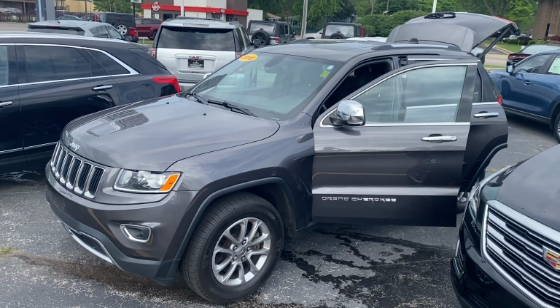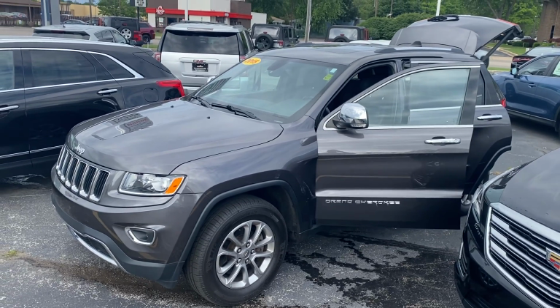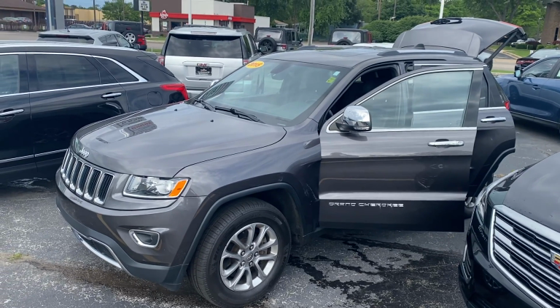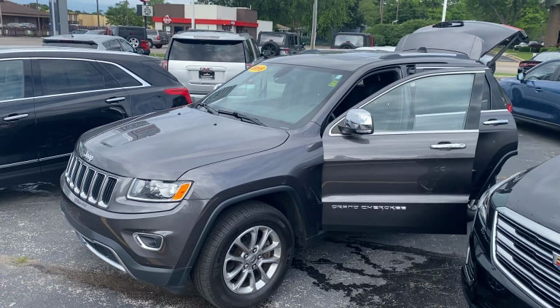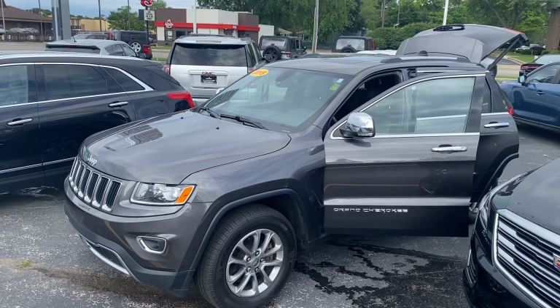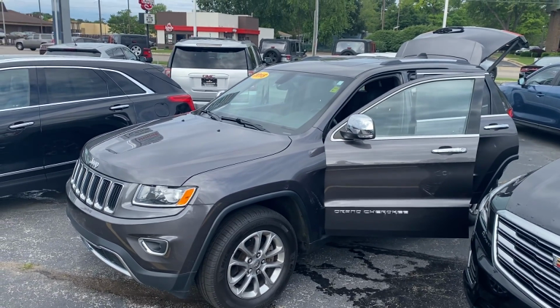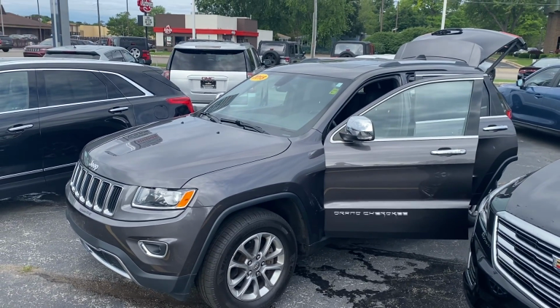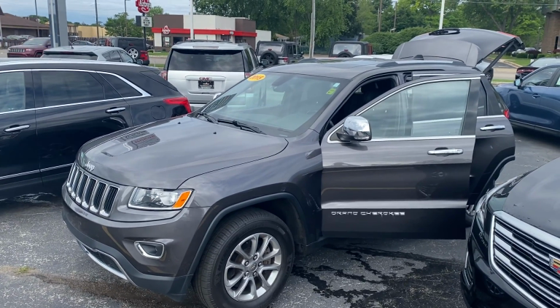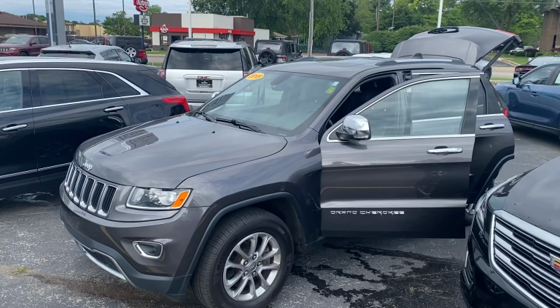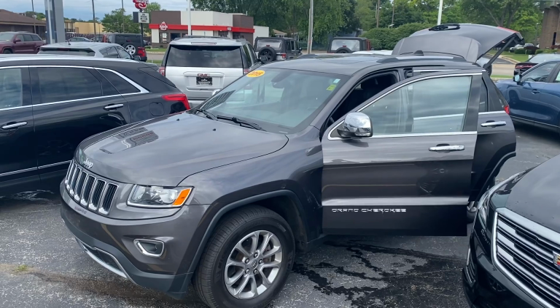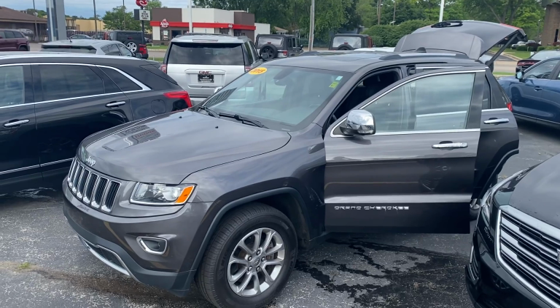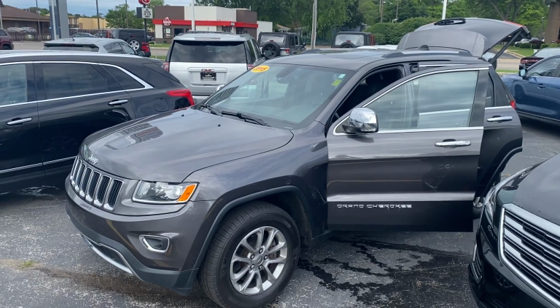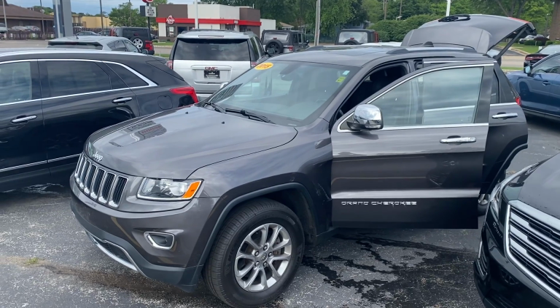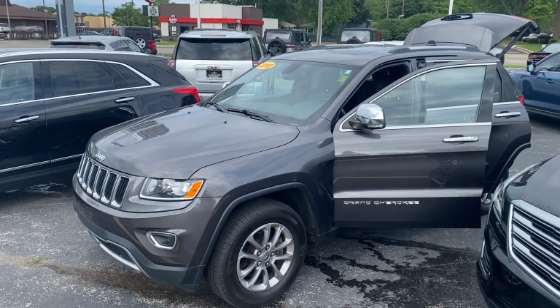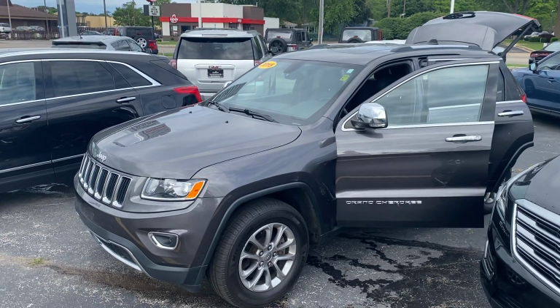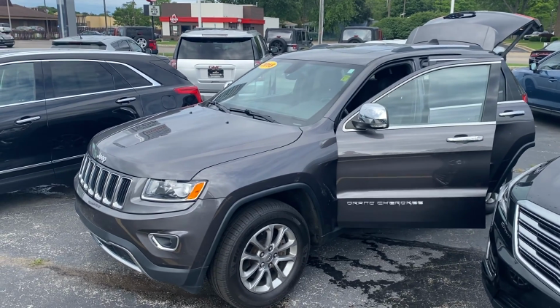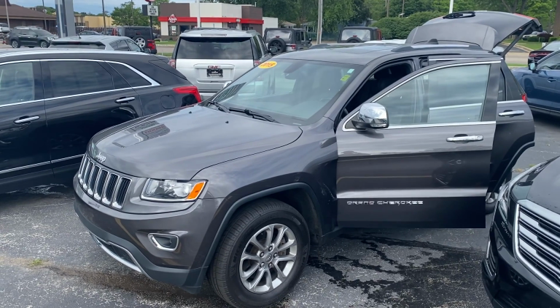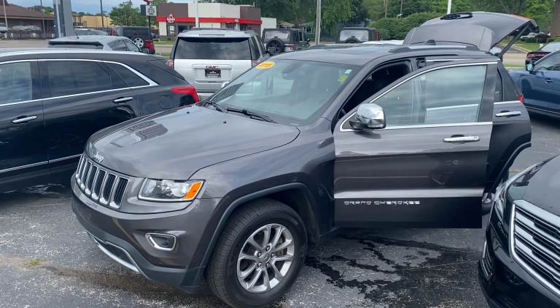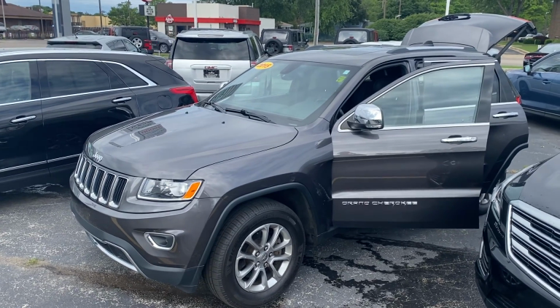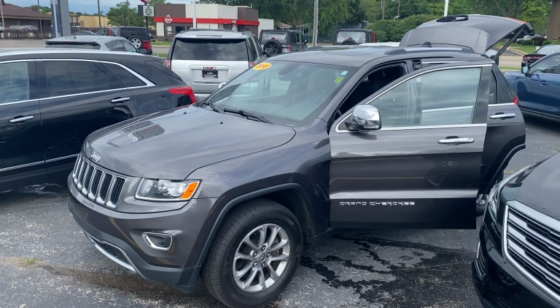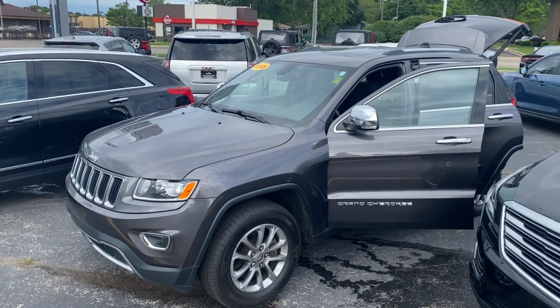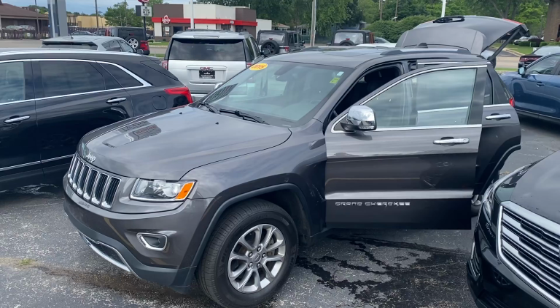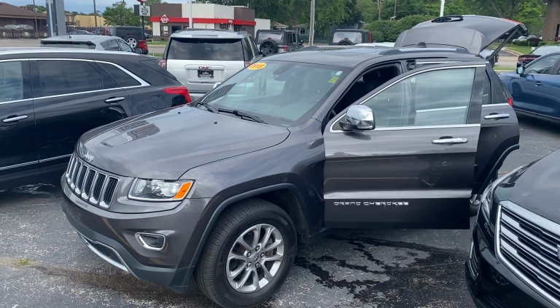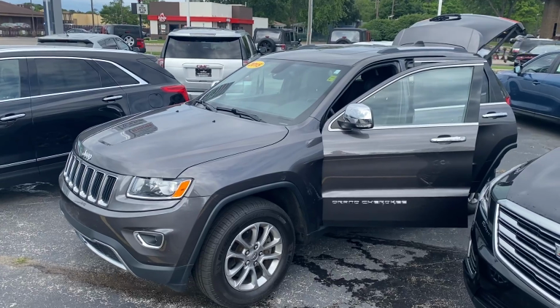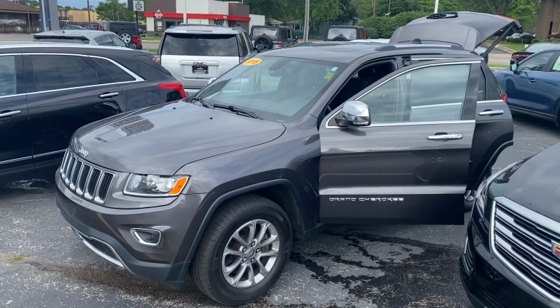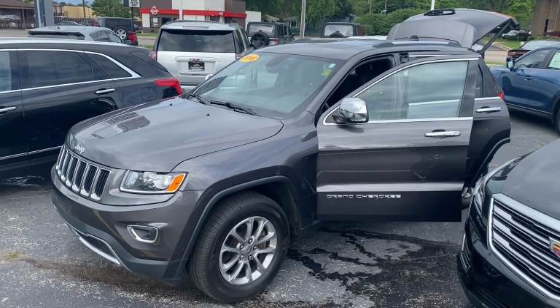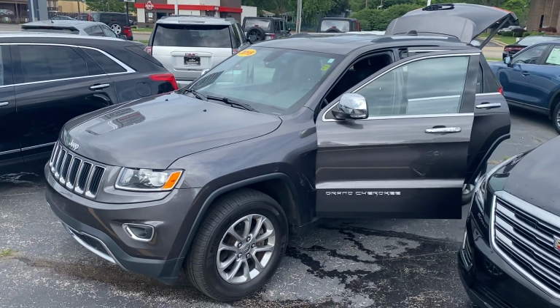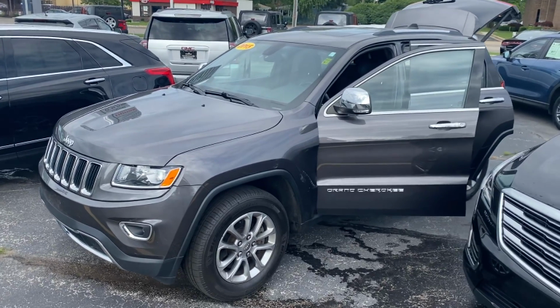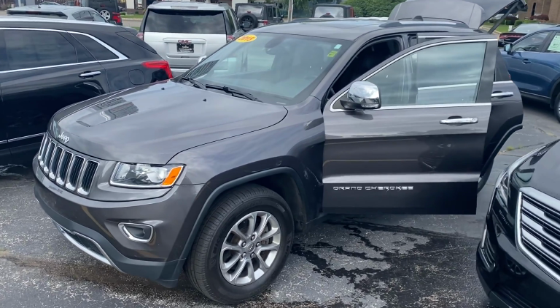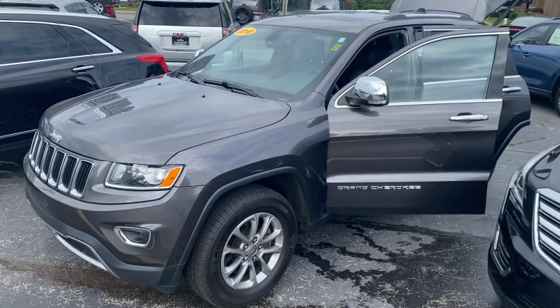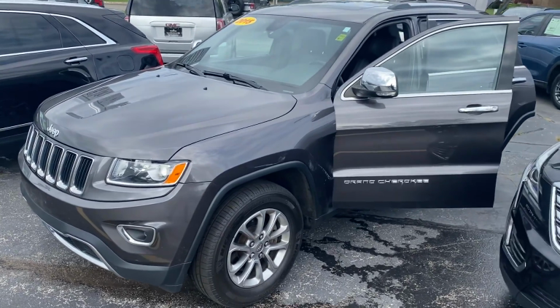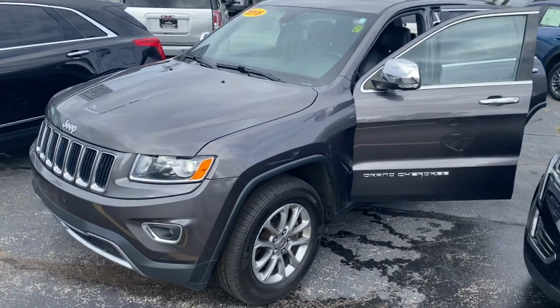Hey, good morning Andrew. This is Justin again with Preferred on Henry Street here in Muskegon. I'm shooting you that video that I promised you. This is the 2015 Jeep Grand Cherokee Limited. I'm going to give you a quick walk-around tour here.